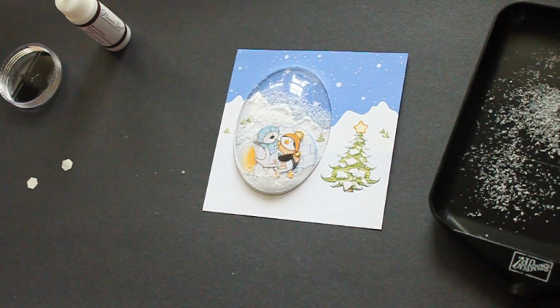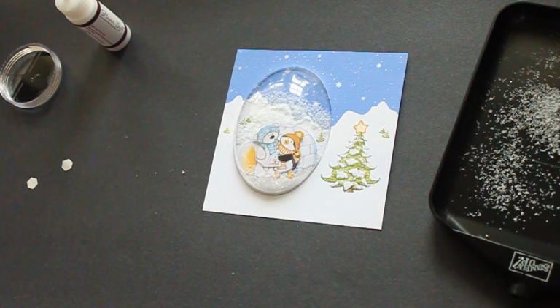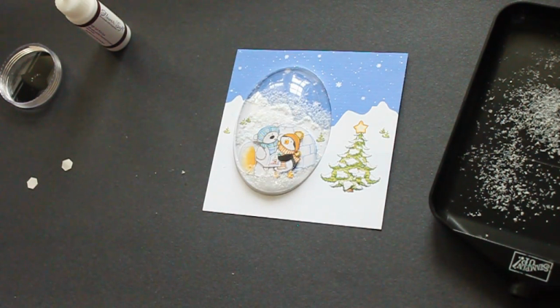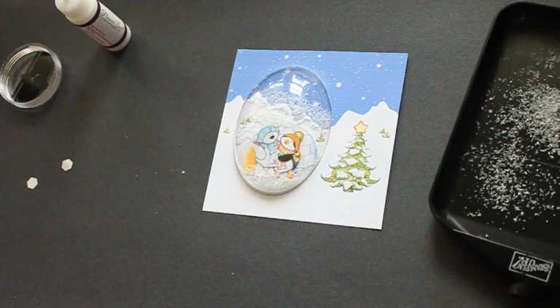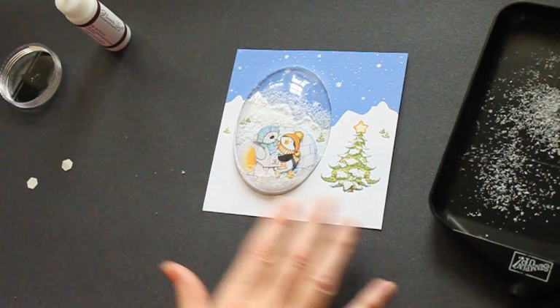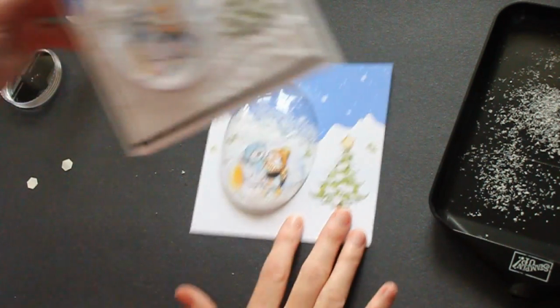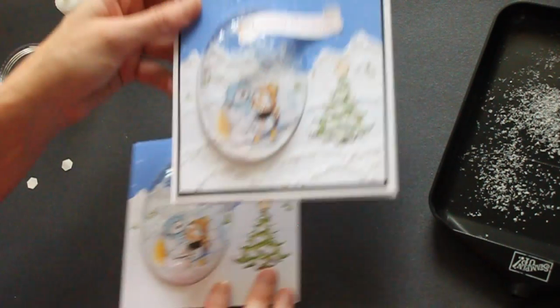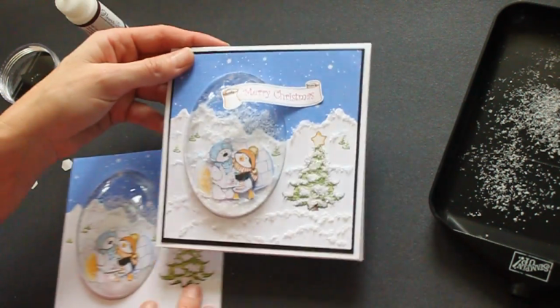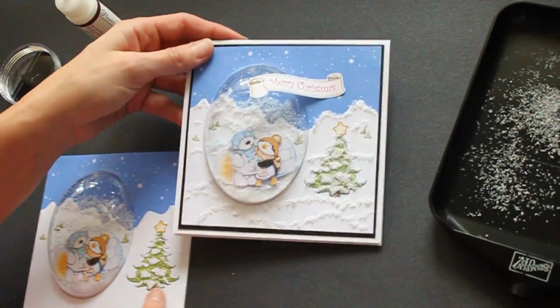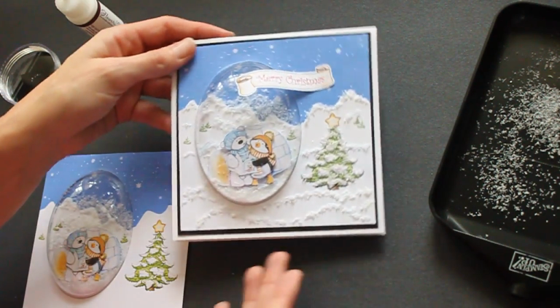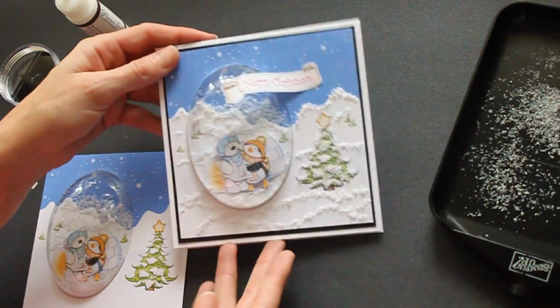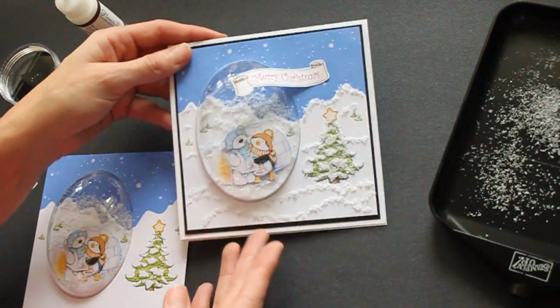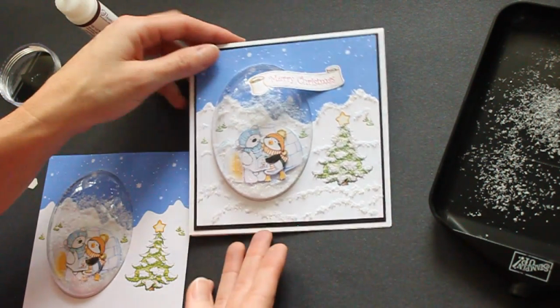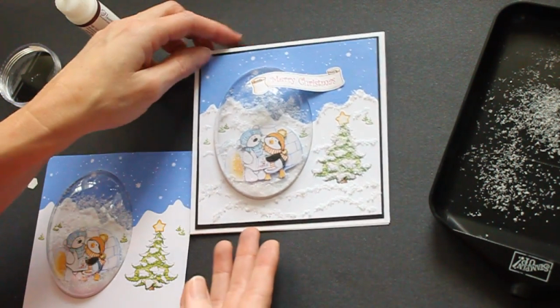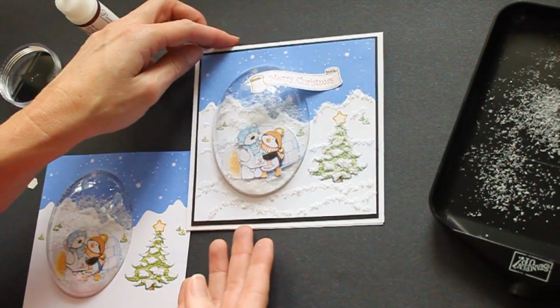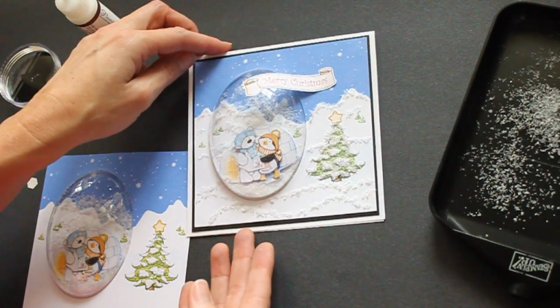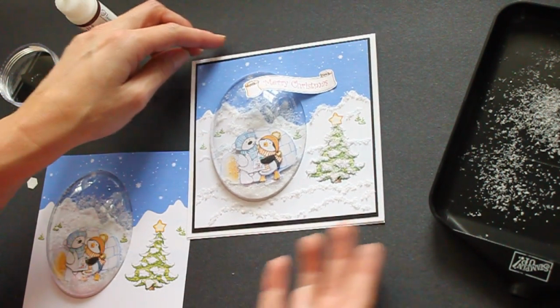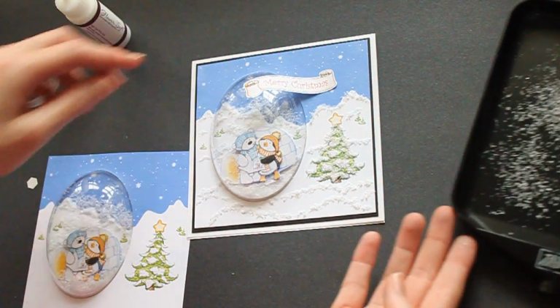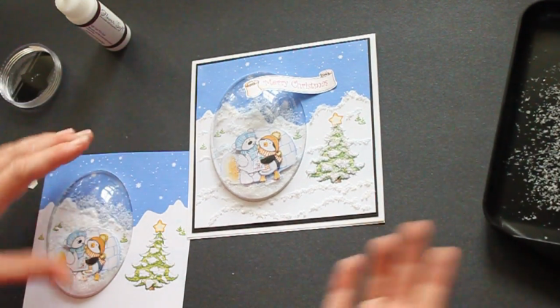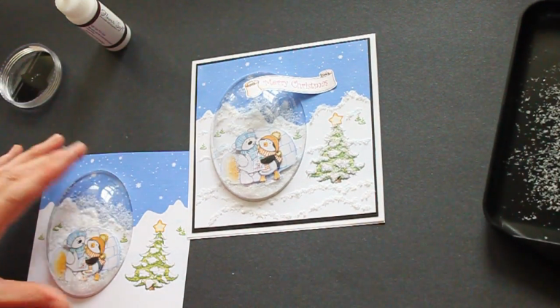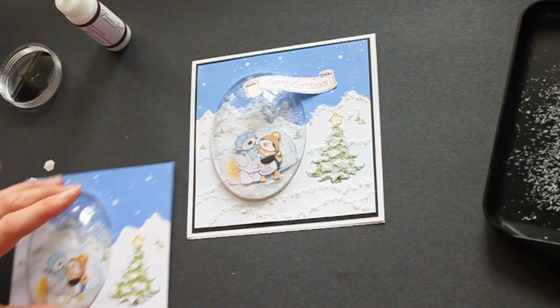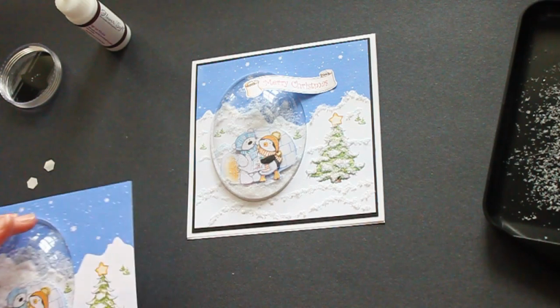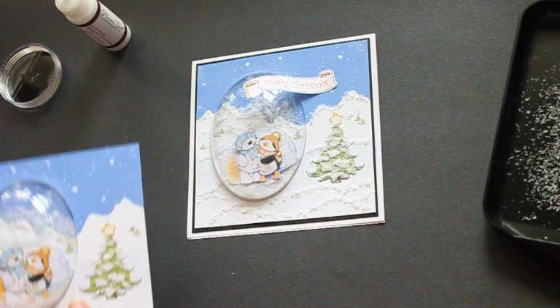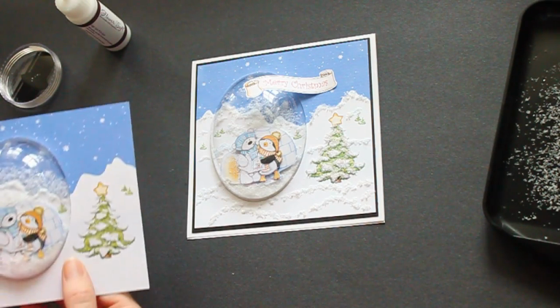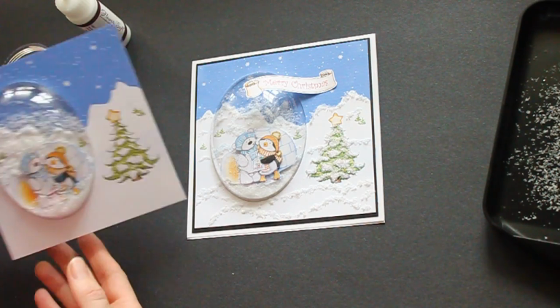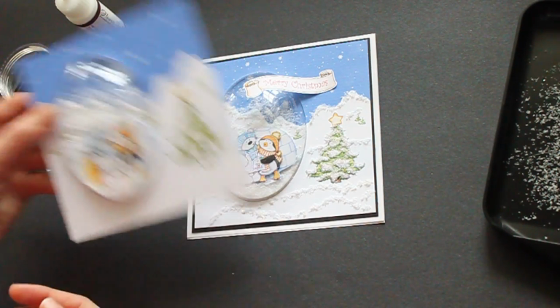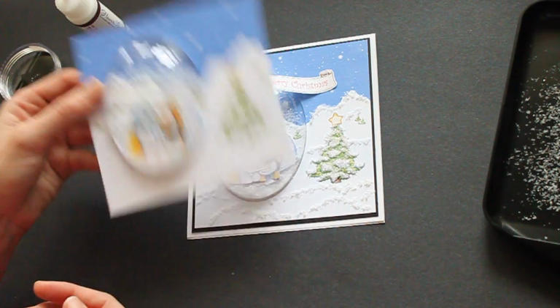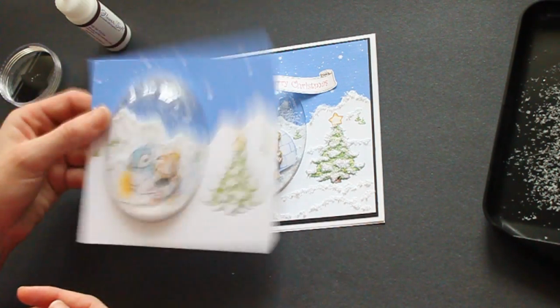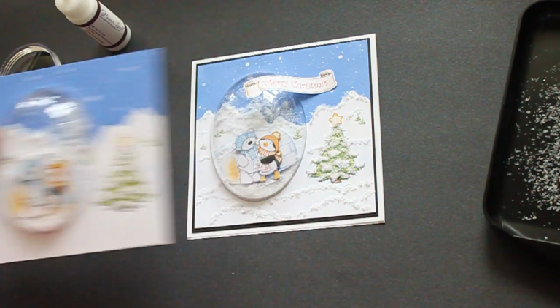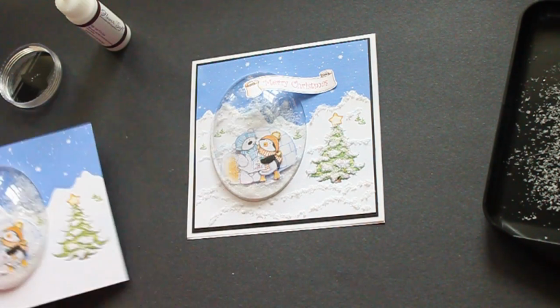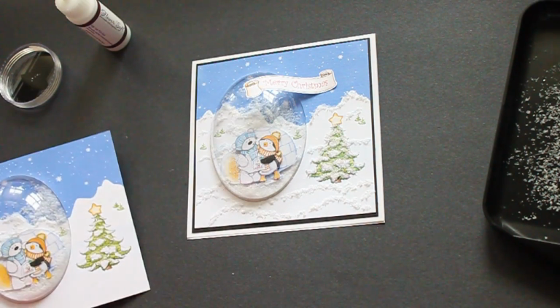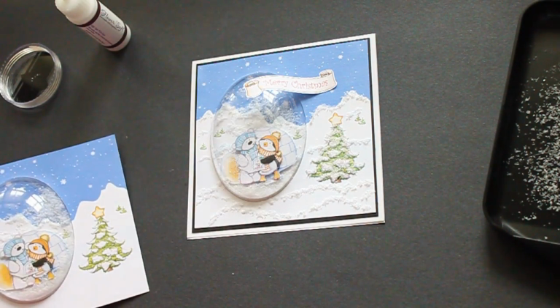And then just add it on your regular cardstock and your card is done. I hope you have fun with this new product. See you next time.